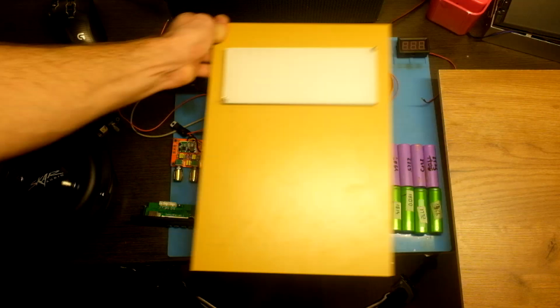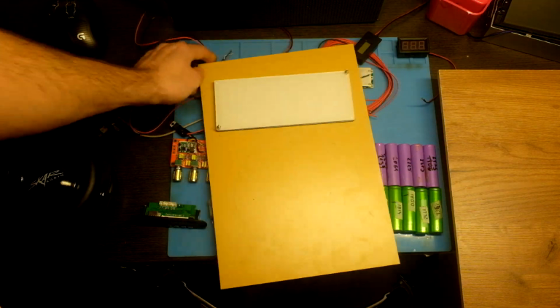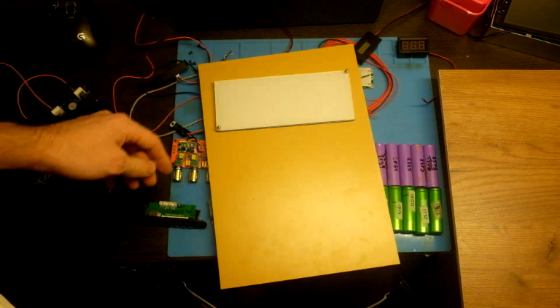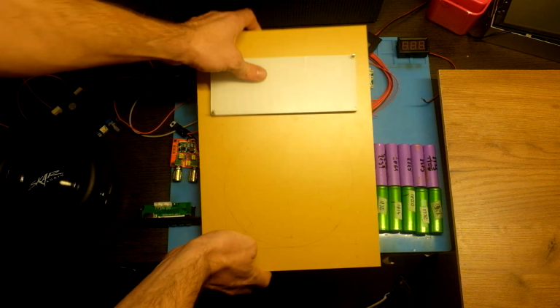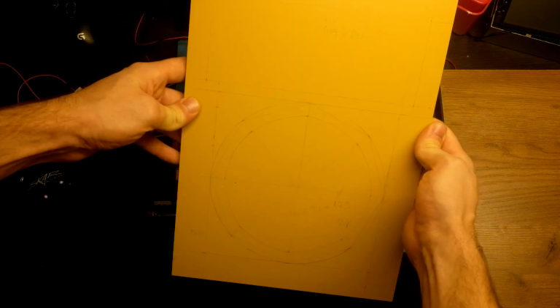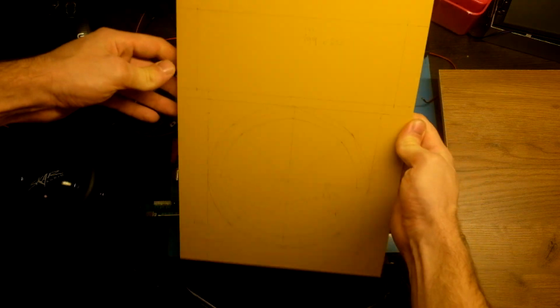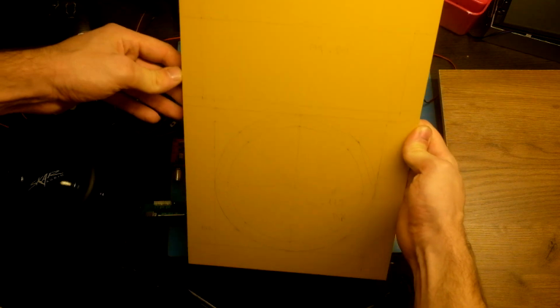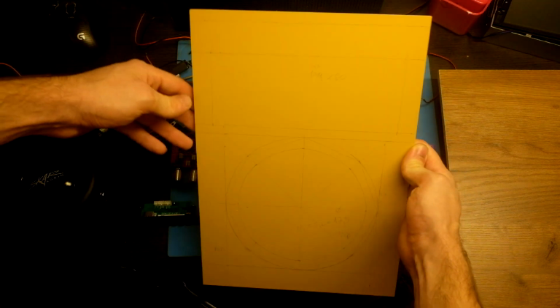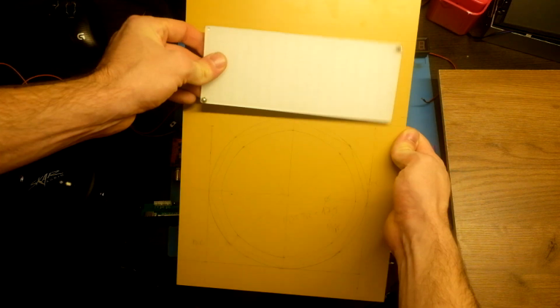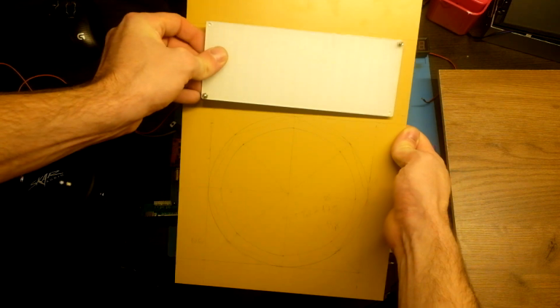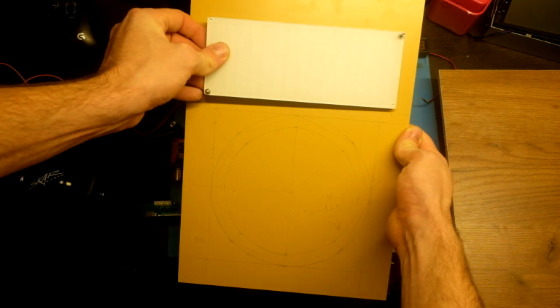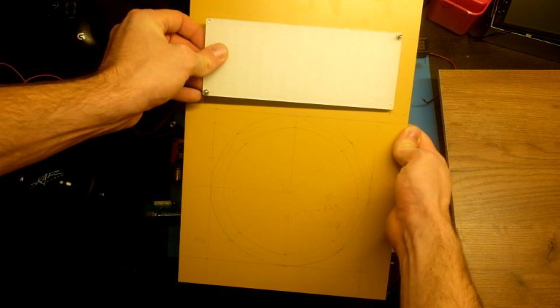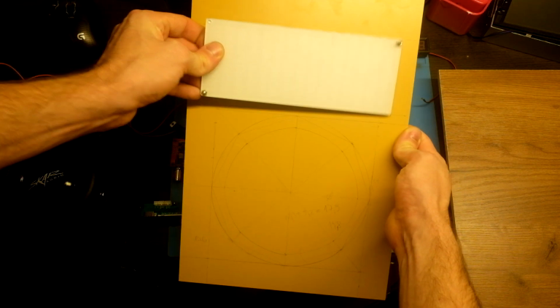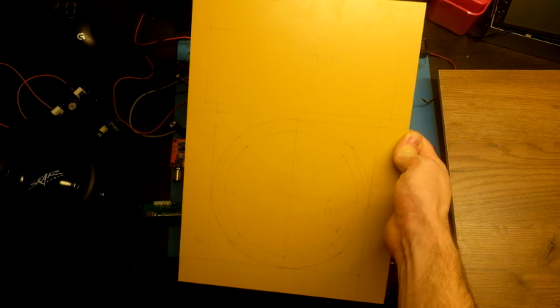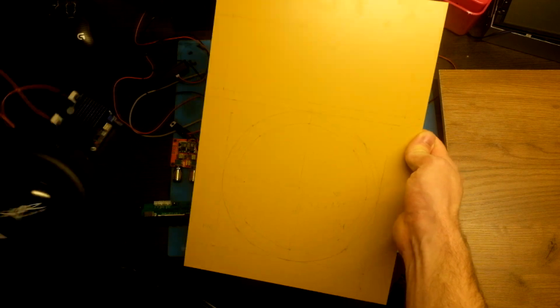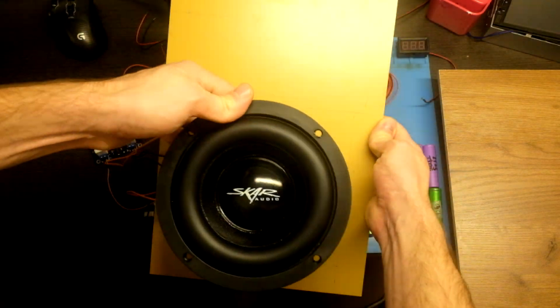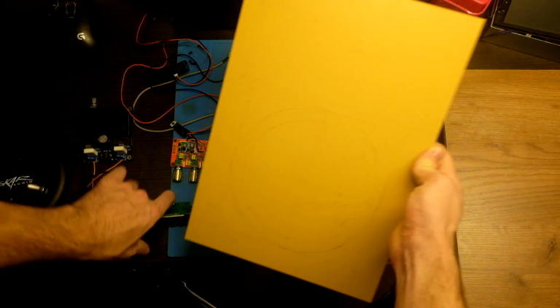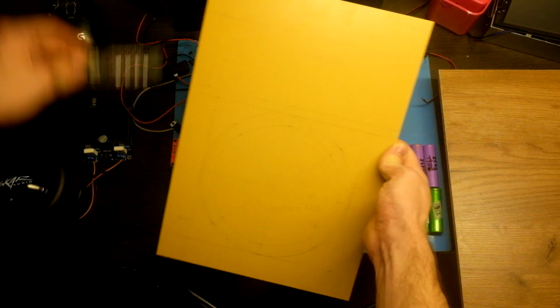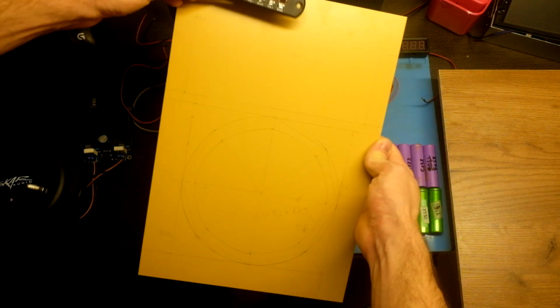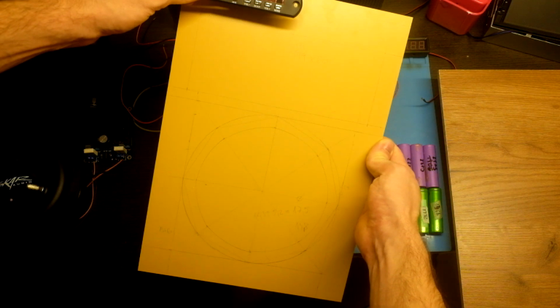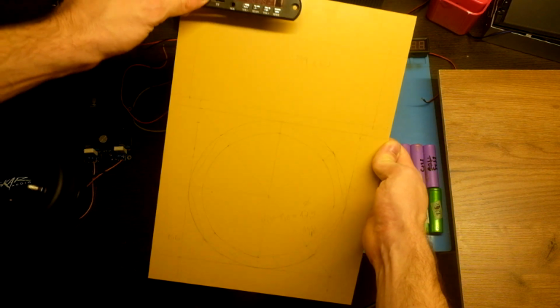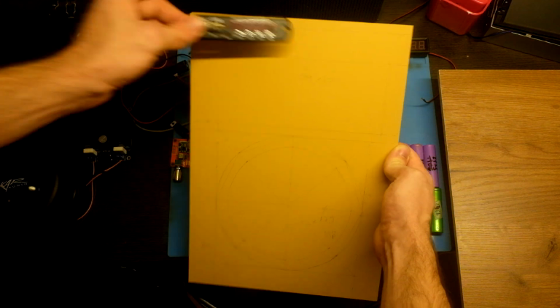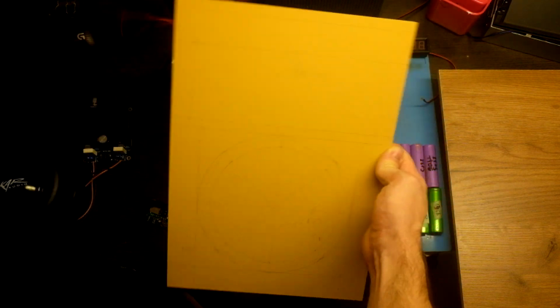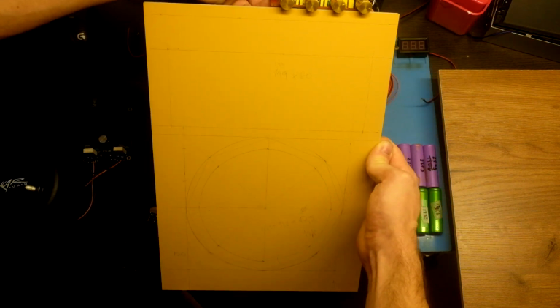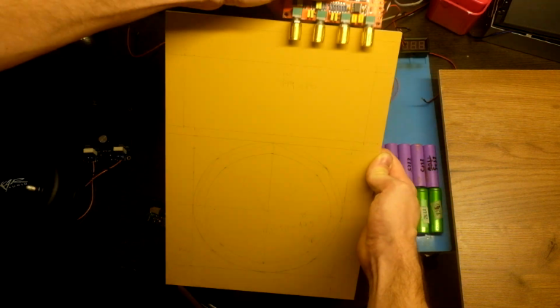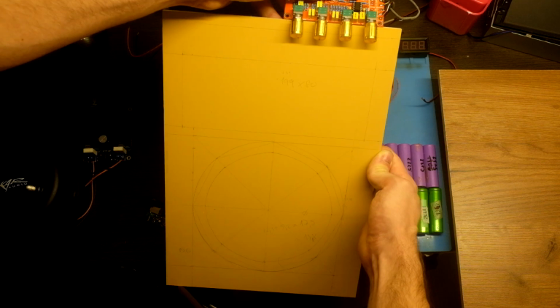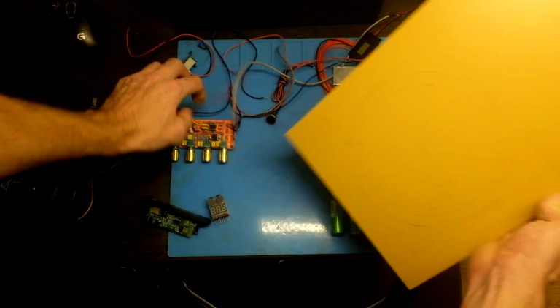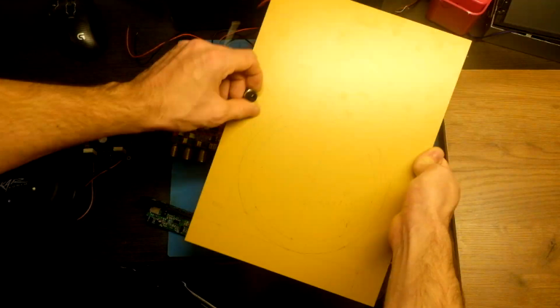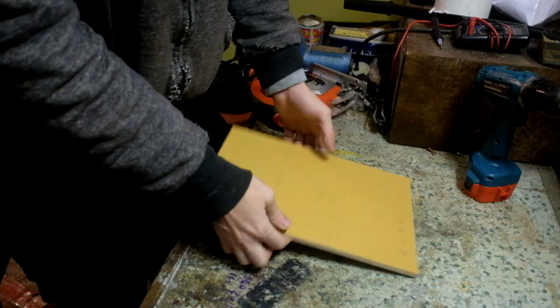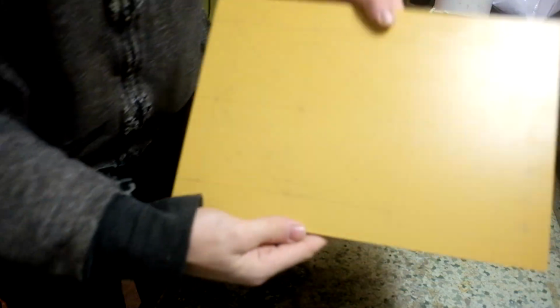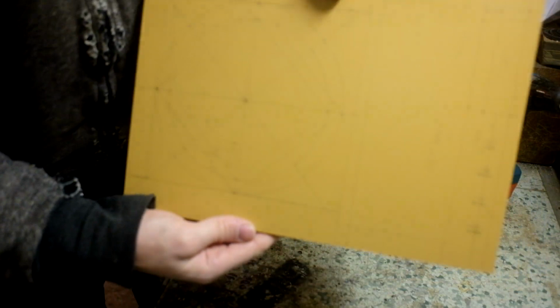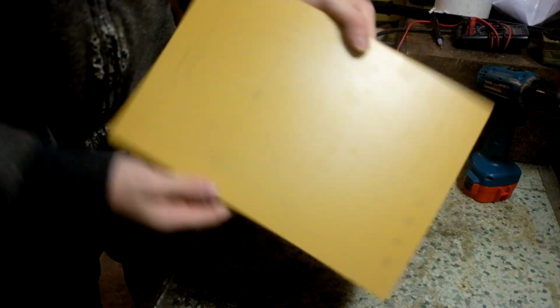Here I draw outlines of all holes. The spectrum analyzer goes in the middle, a huge hole for the speaker, and the player module and tone controls on the top — just like this. So let's make some holes.